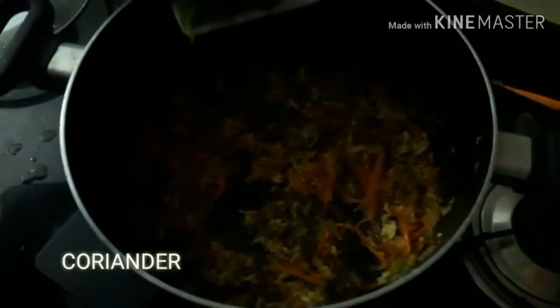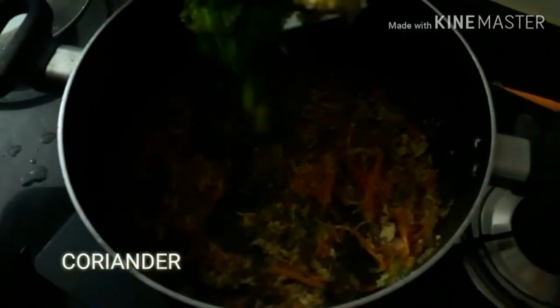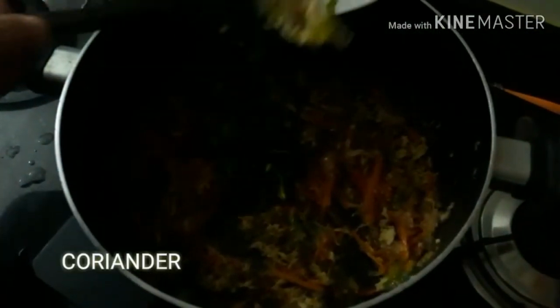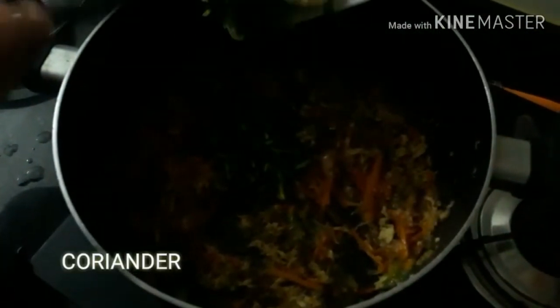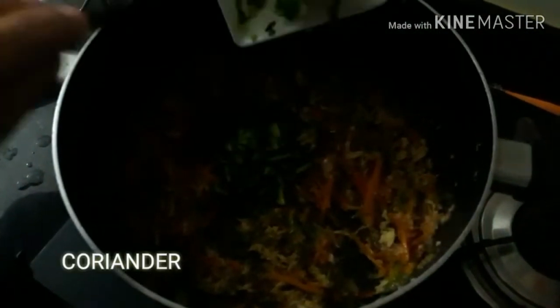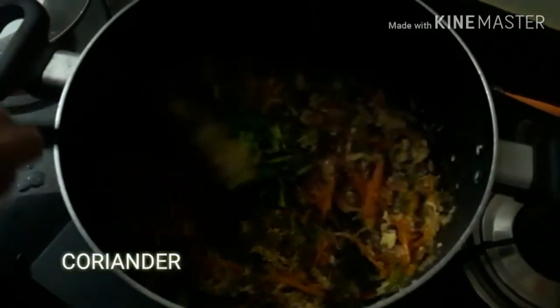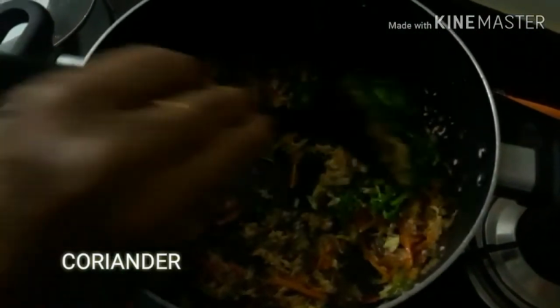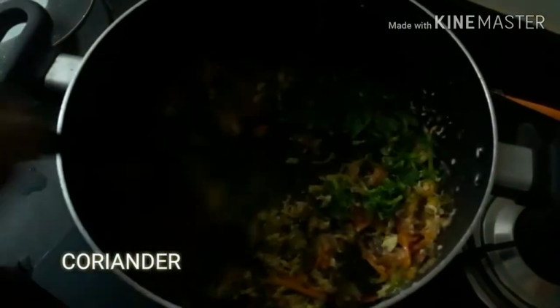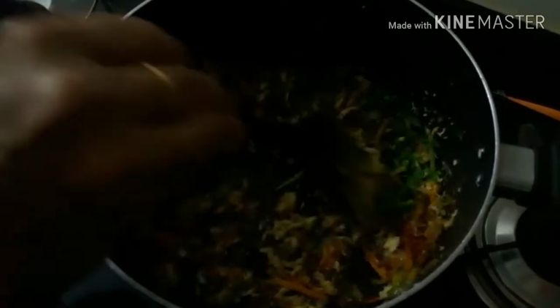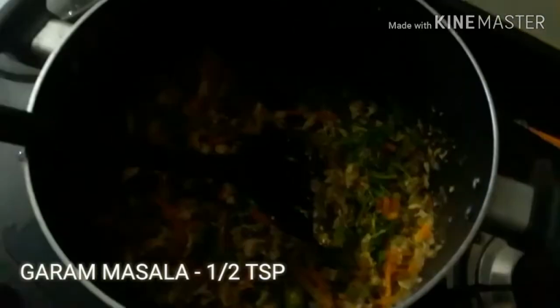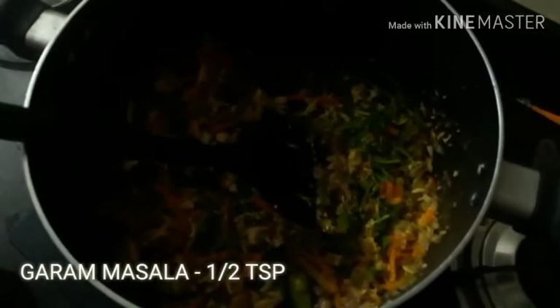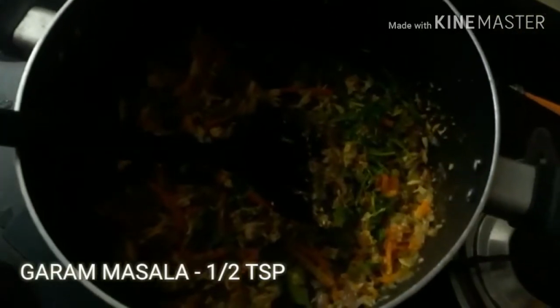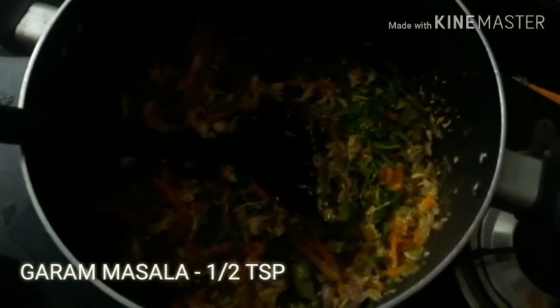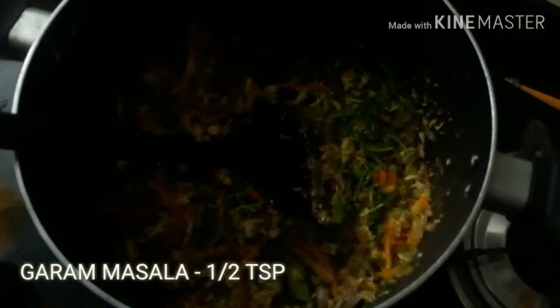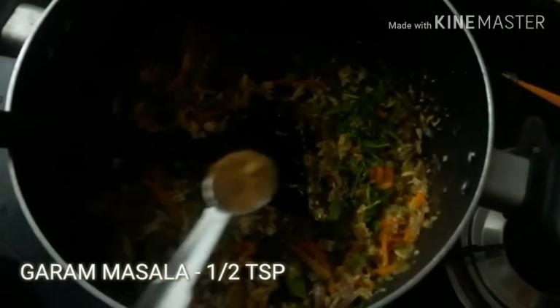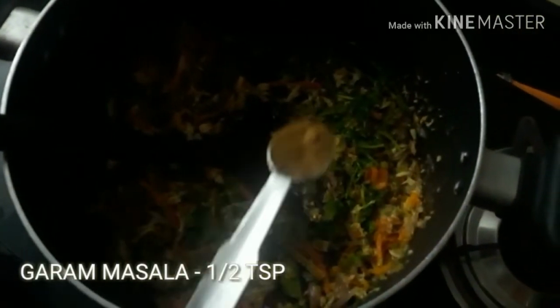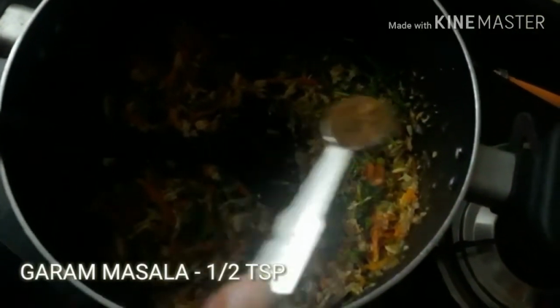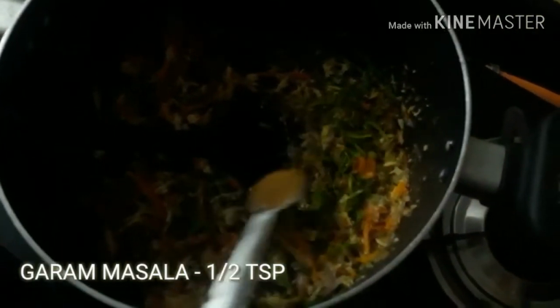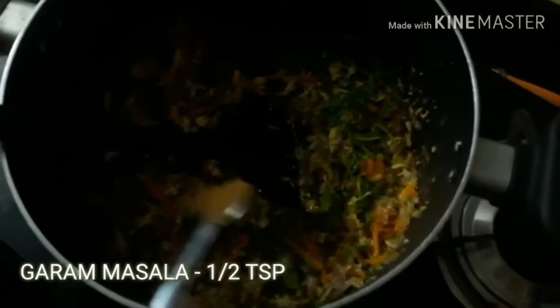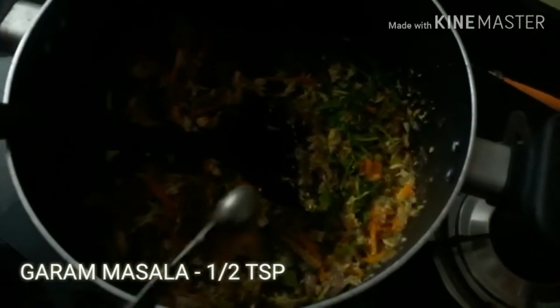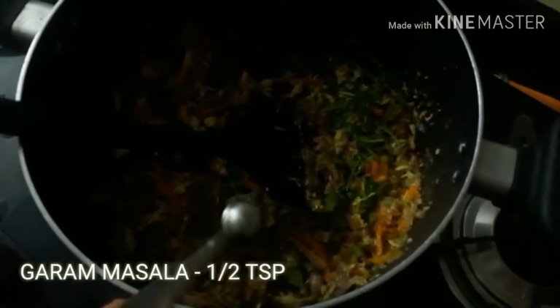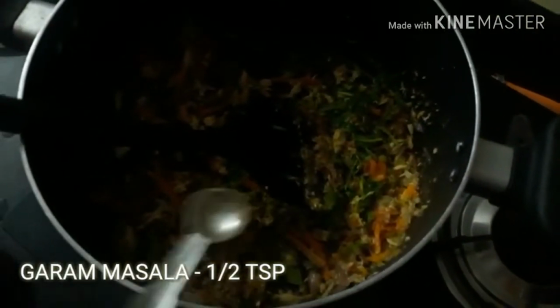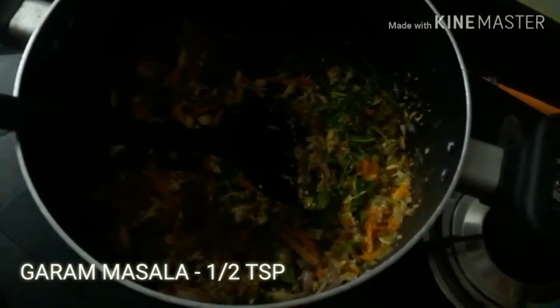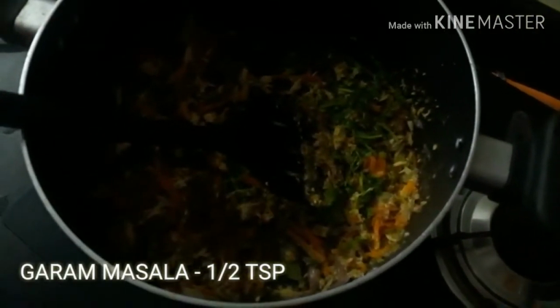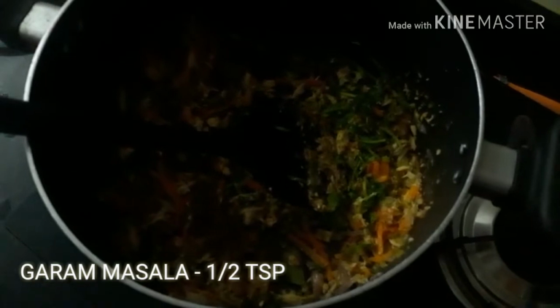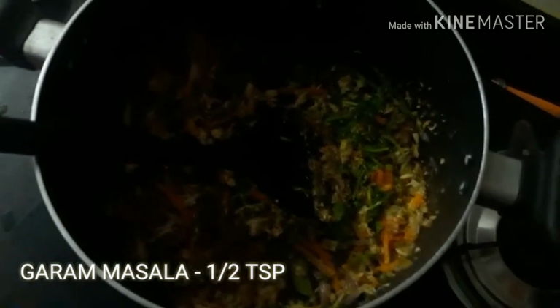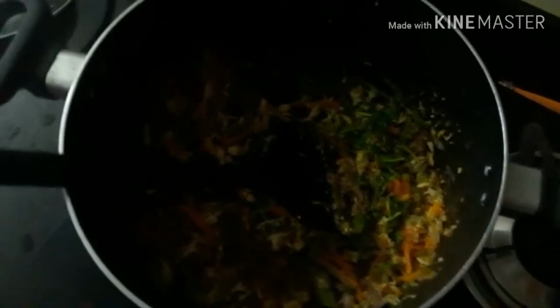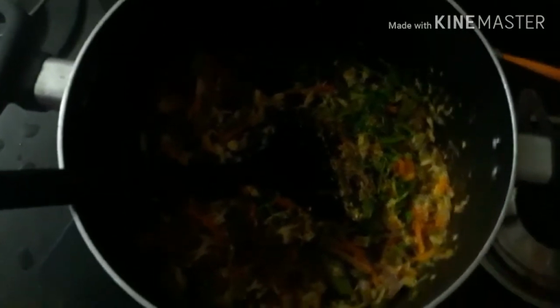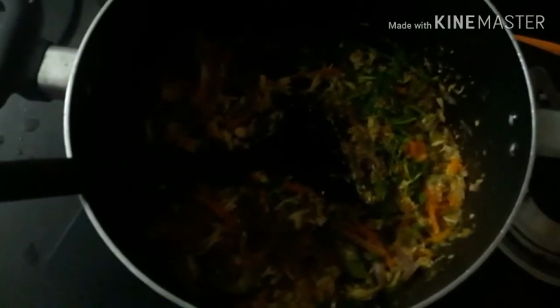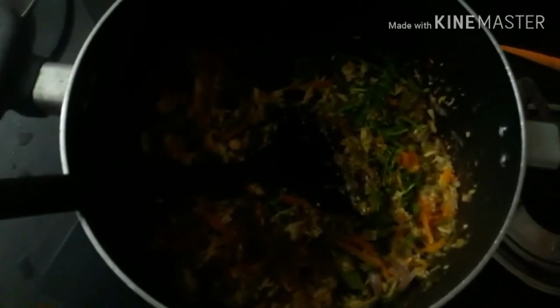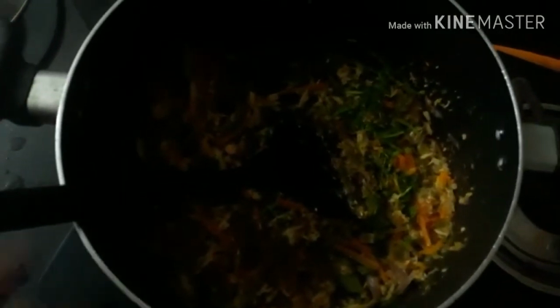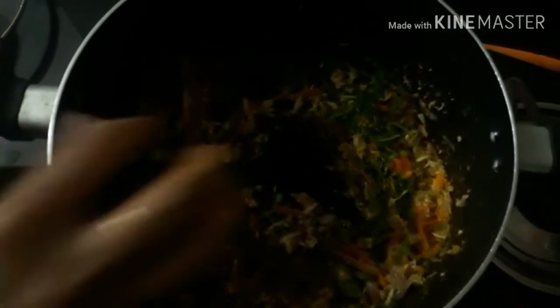I will mix it with half a spoon — 1 spoon of garam masala. Mix it with all the chicken.